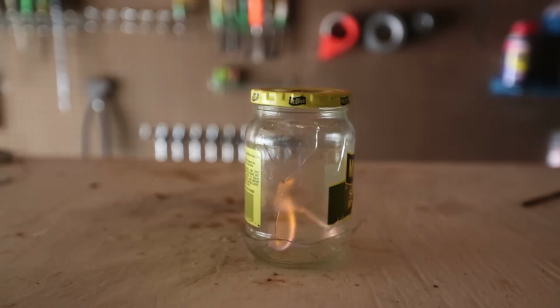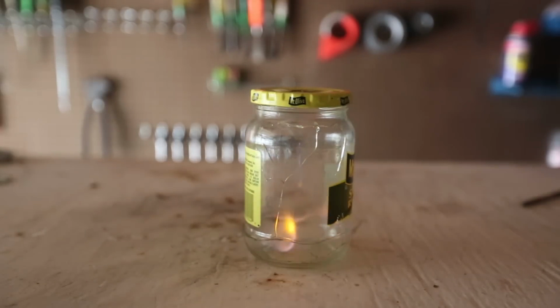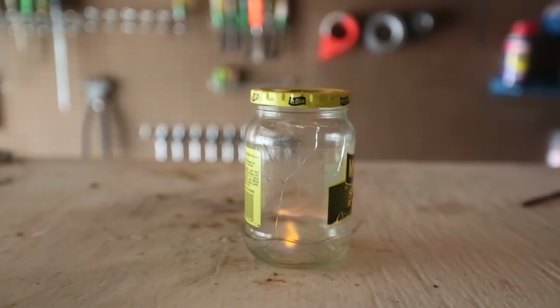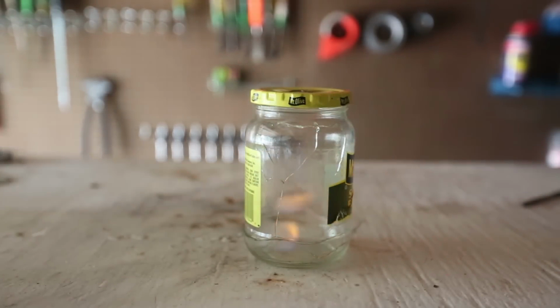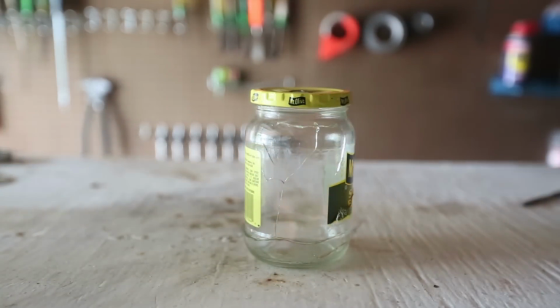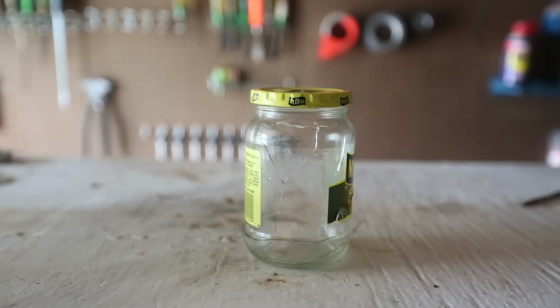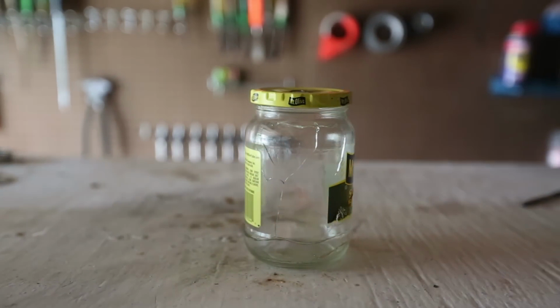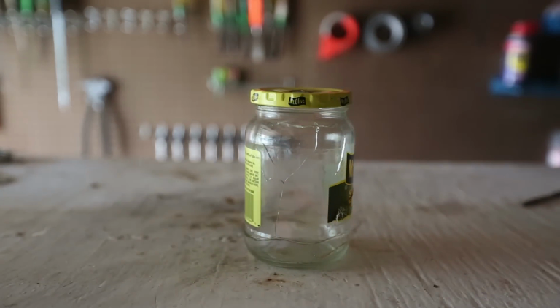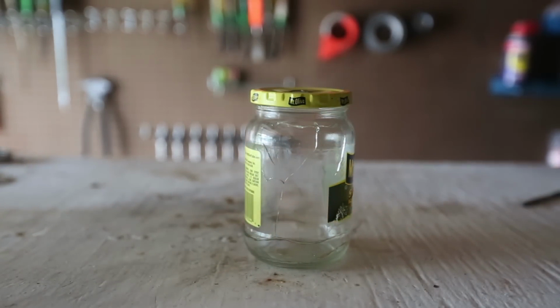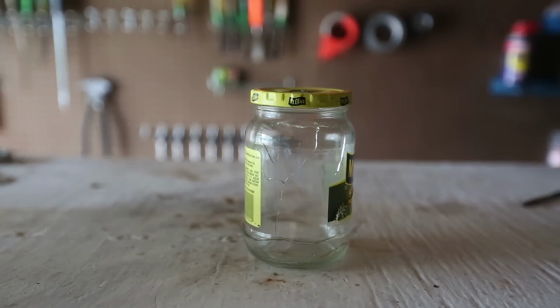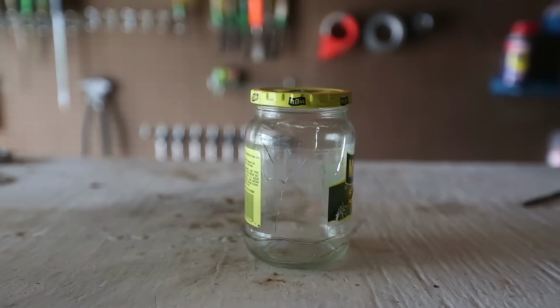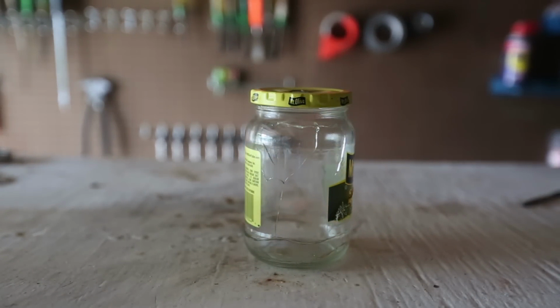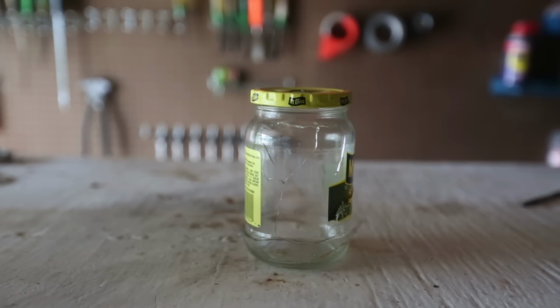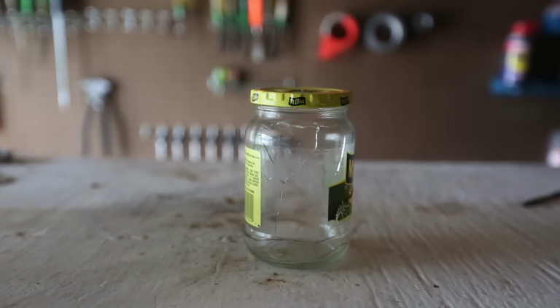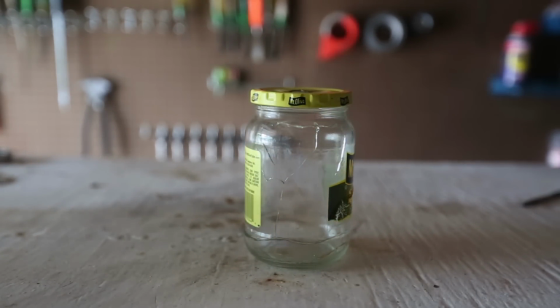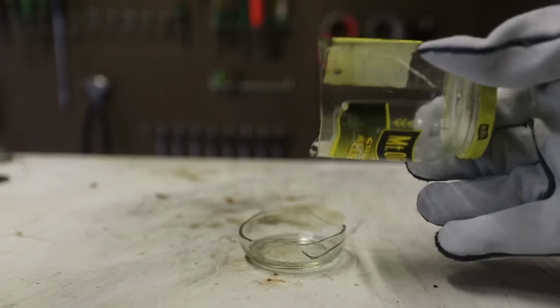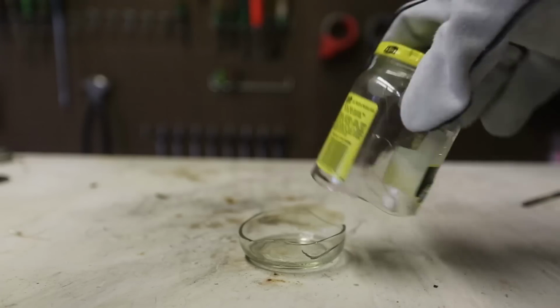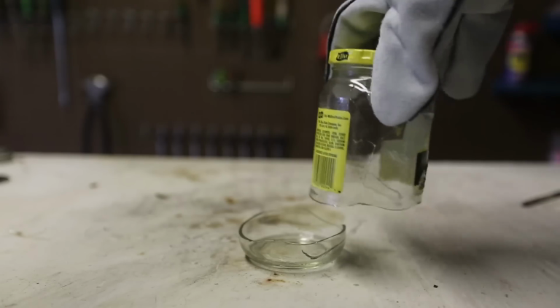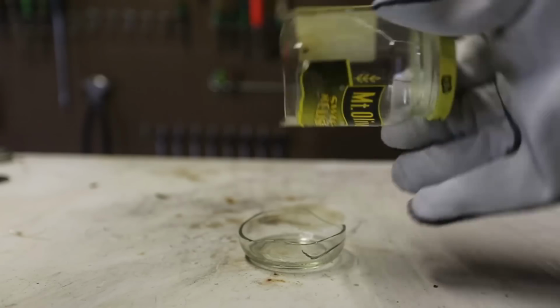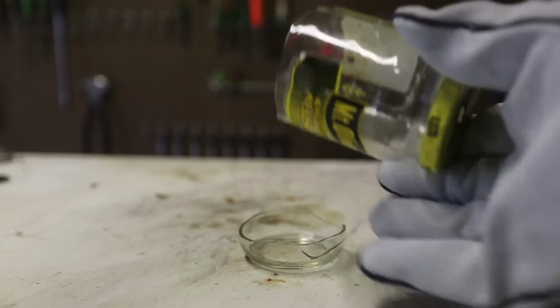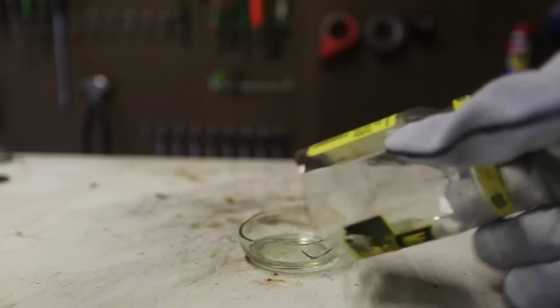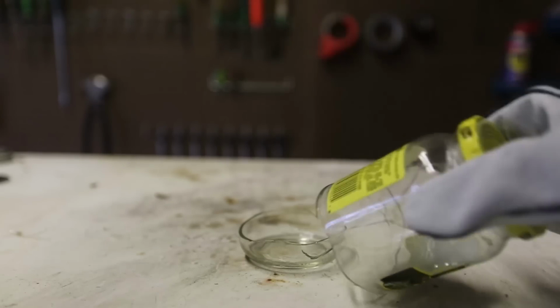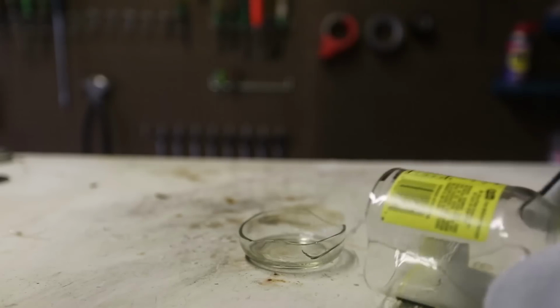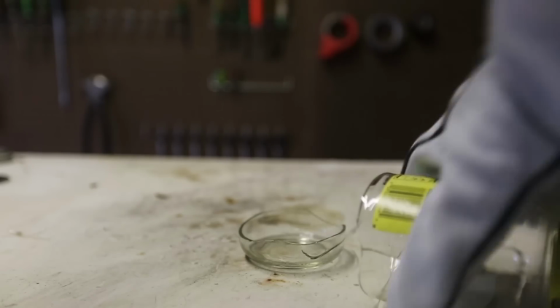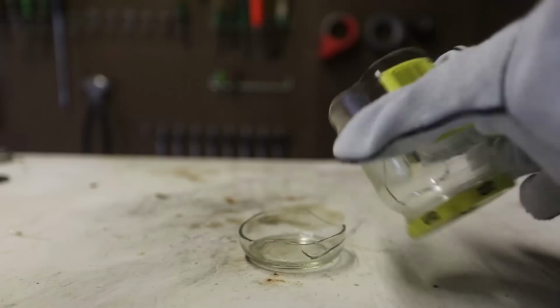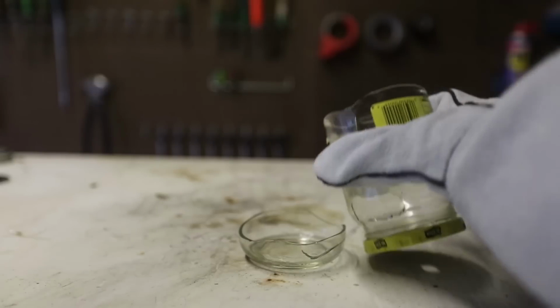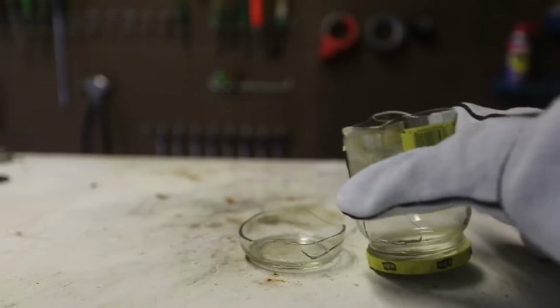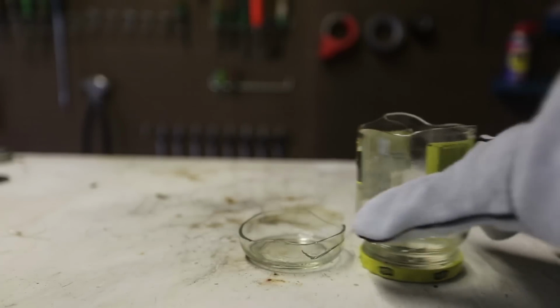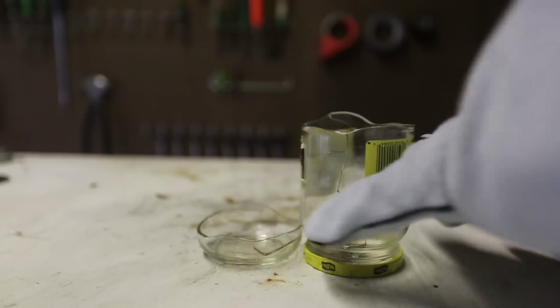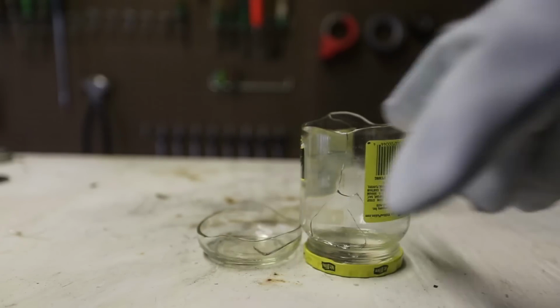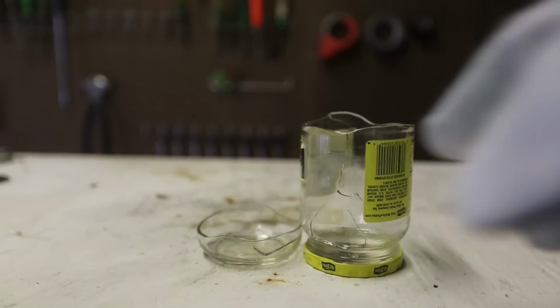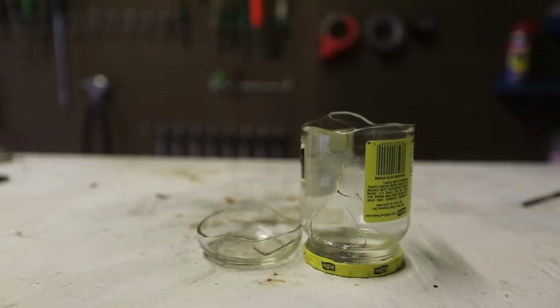Wow, and it popped! Check this out. How awesome was that? Wow, look at this — perfect cut. The temperature got too hot and the bottle cracked.